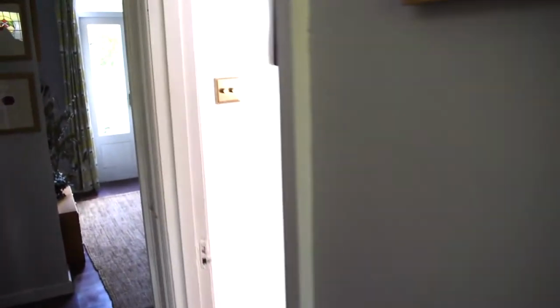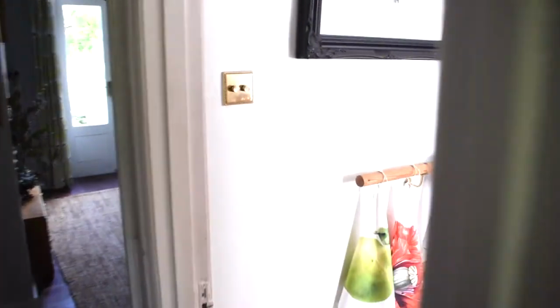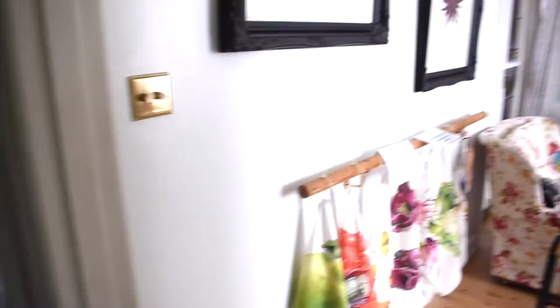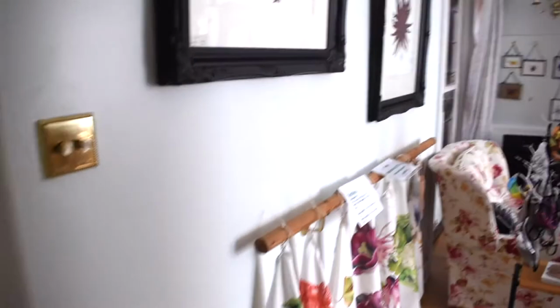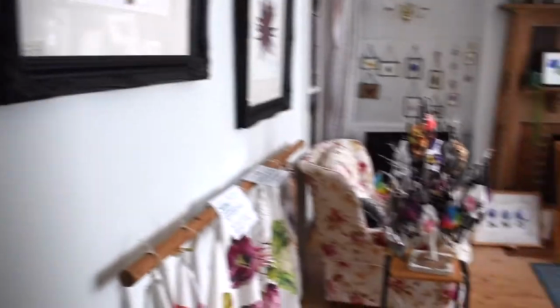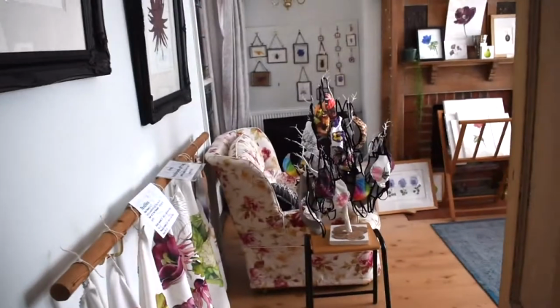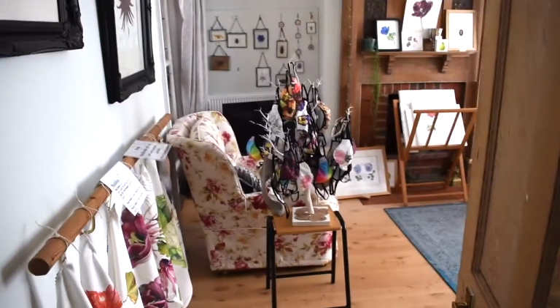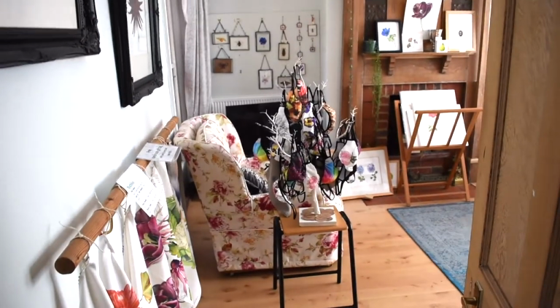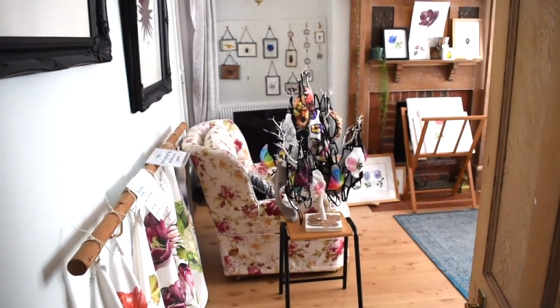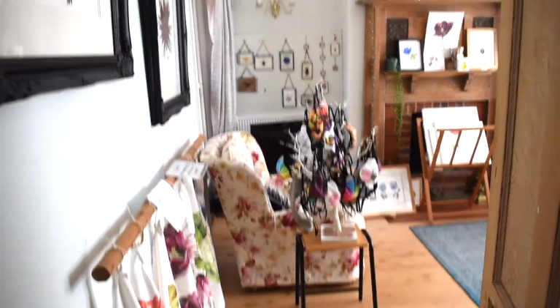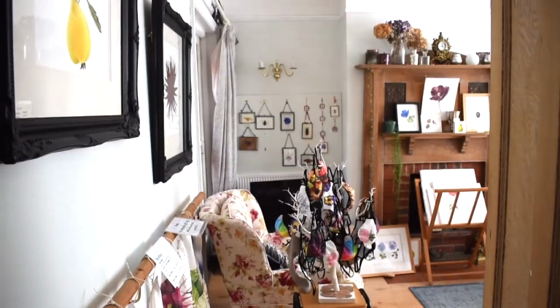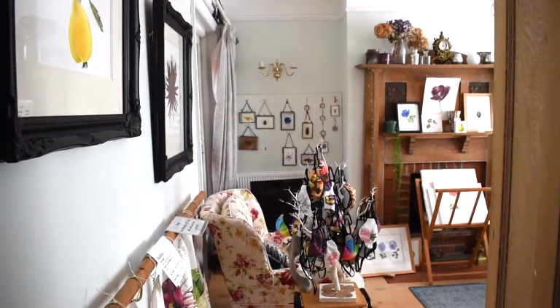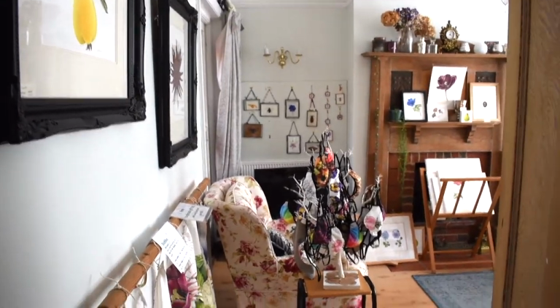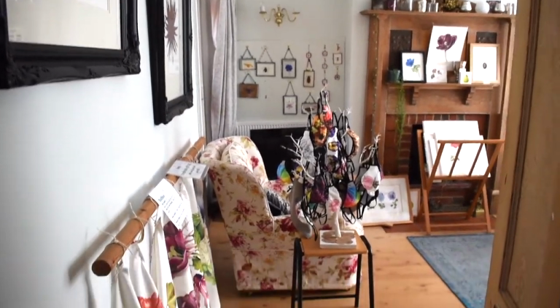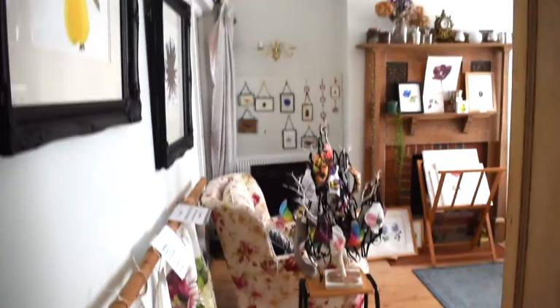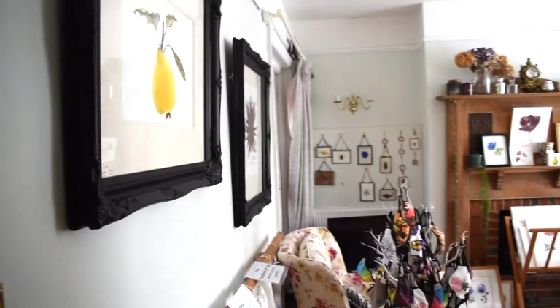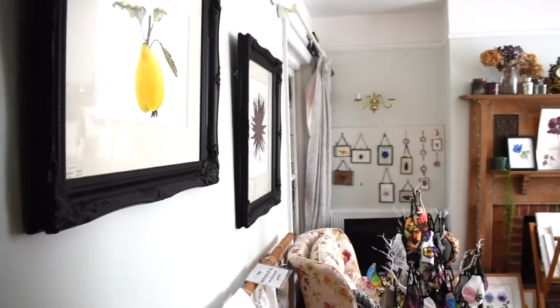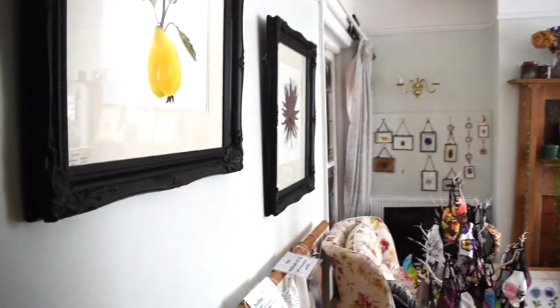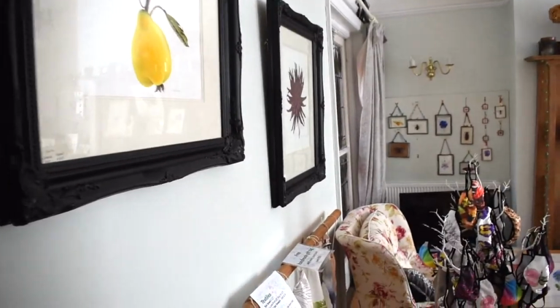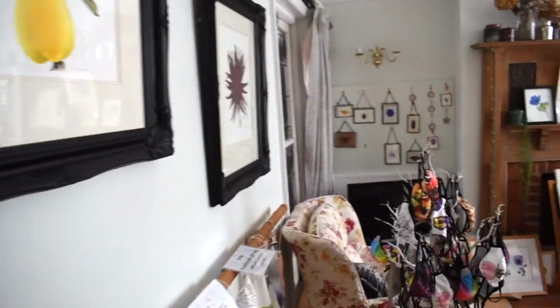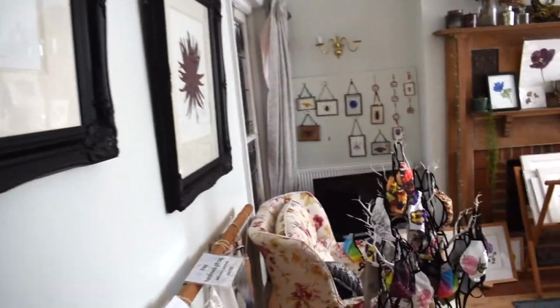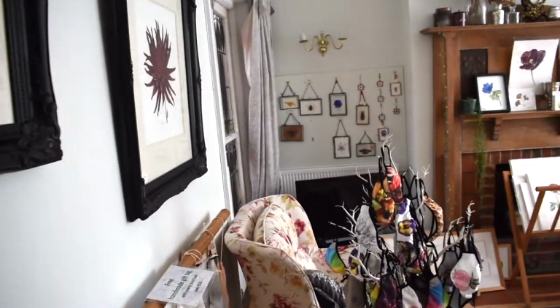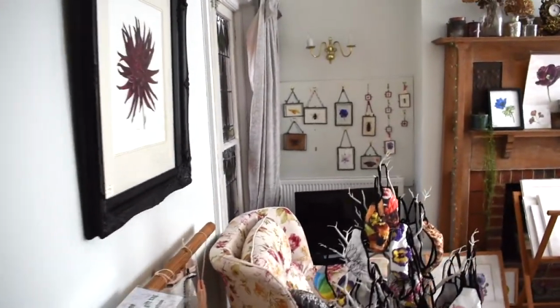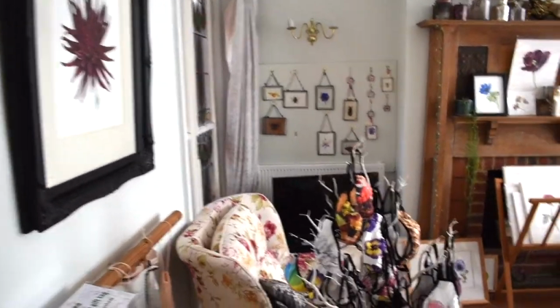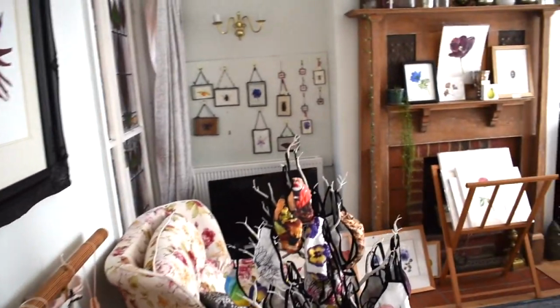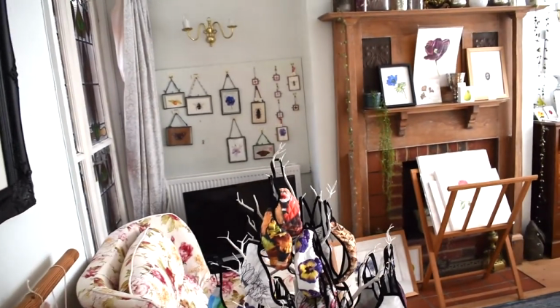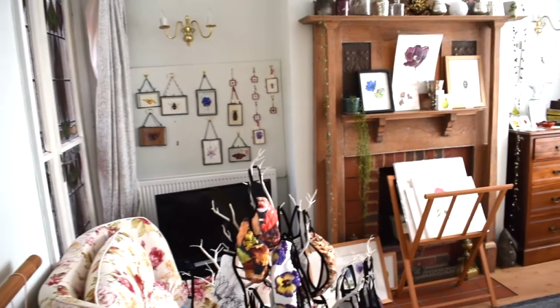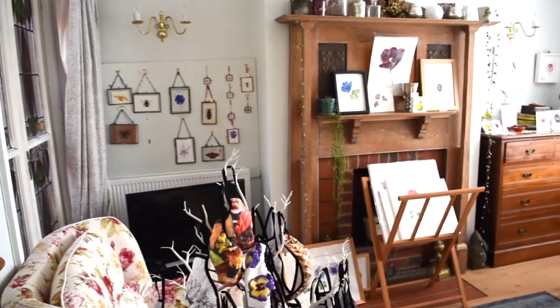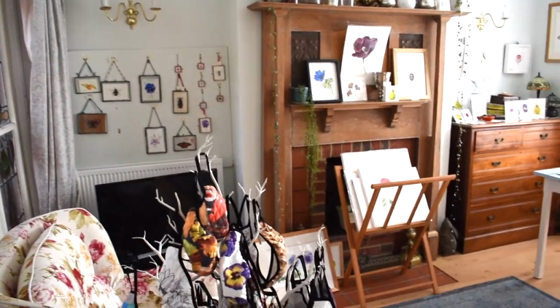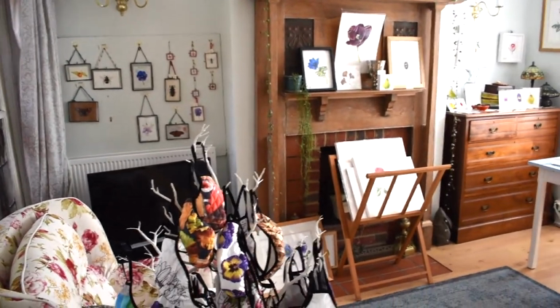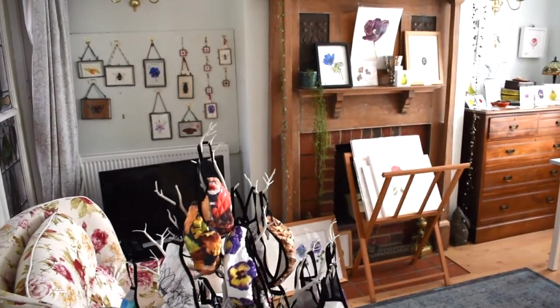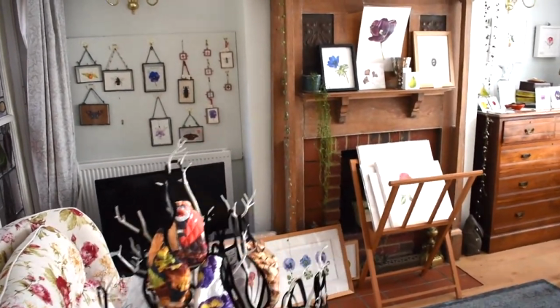And here is the main room for the exhibition, which is normally my living room, but it's sort of been turned into an annex to the studio. The whole house, most of the time, is an annex to my studio anyway.